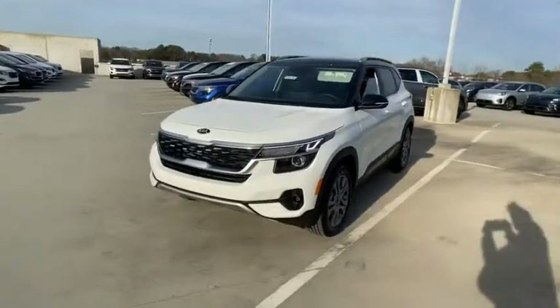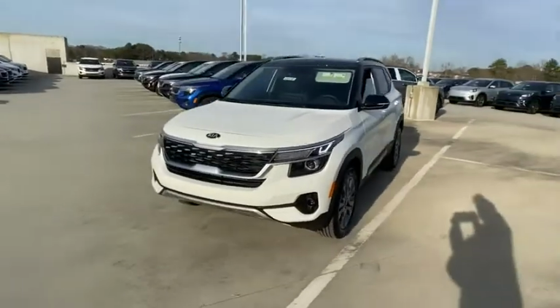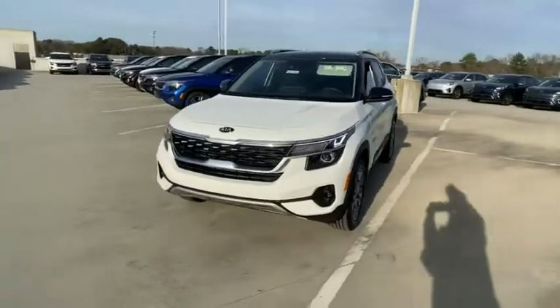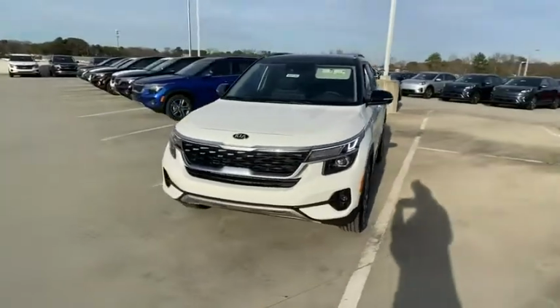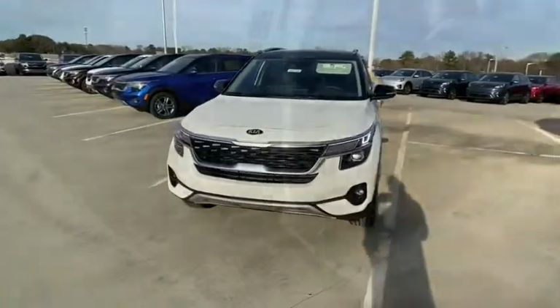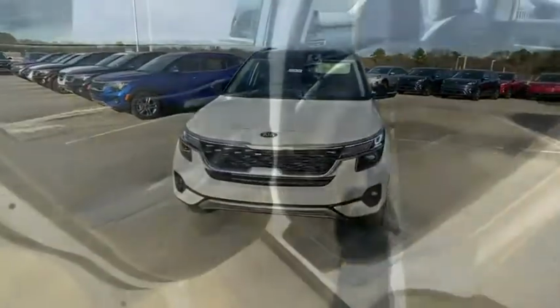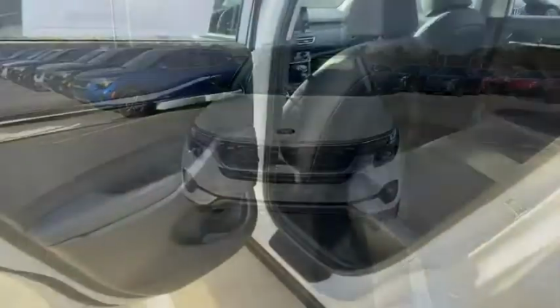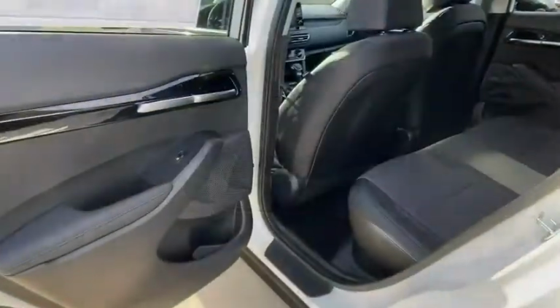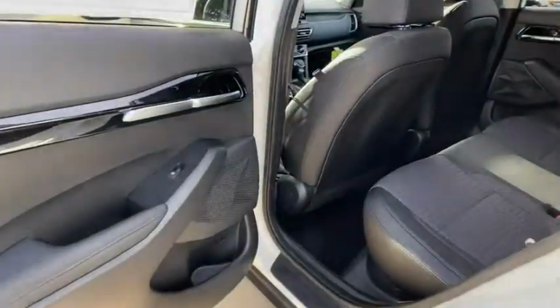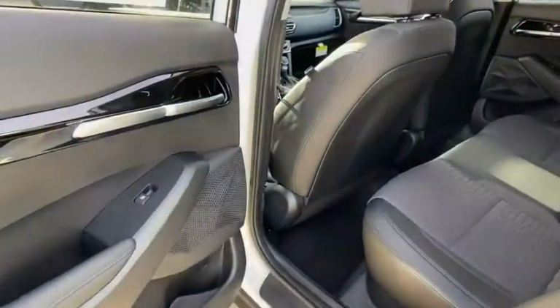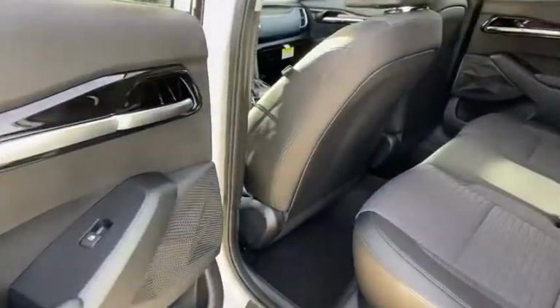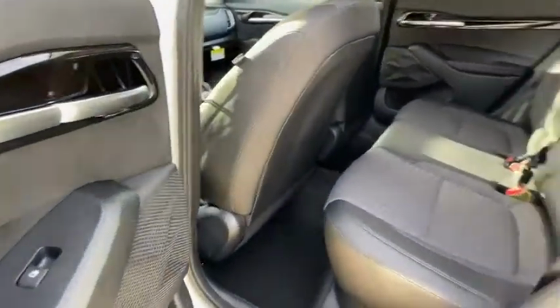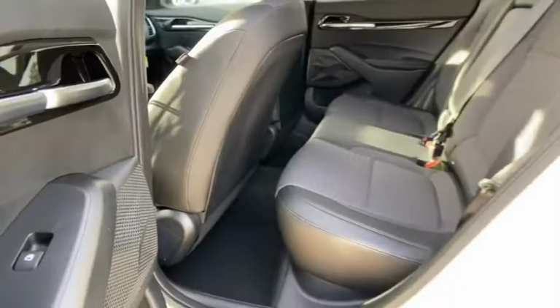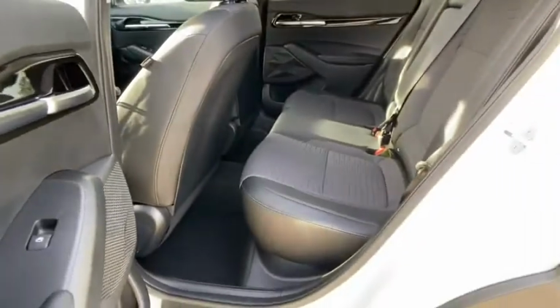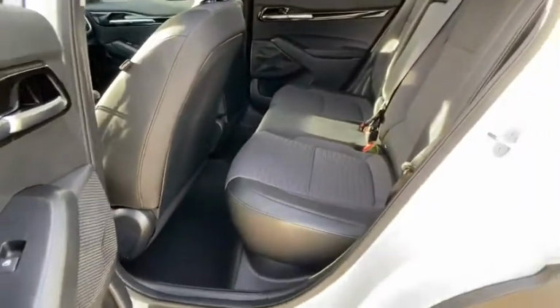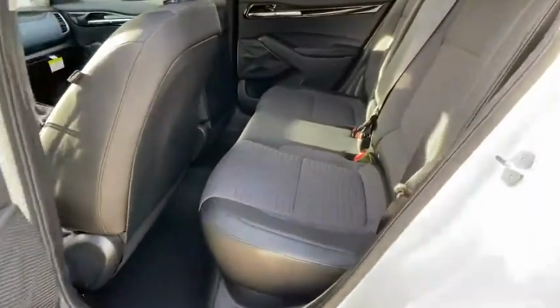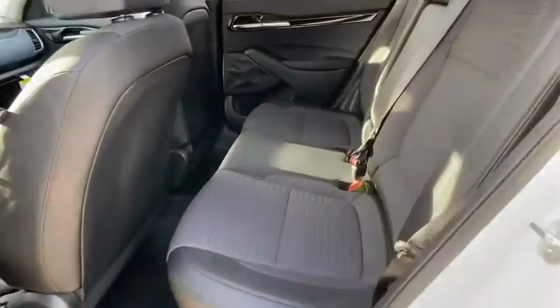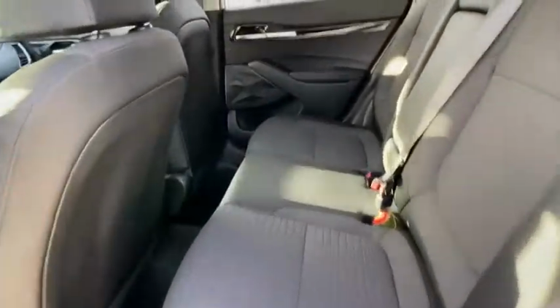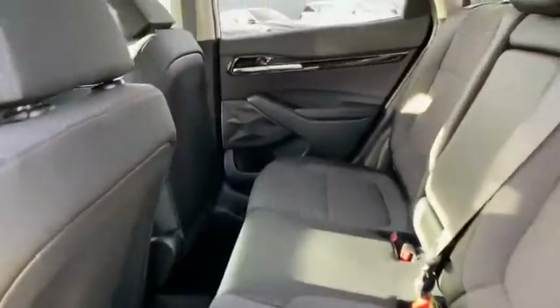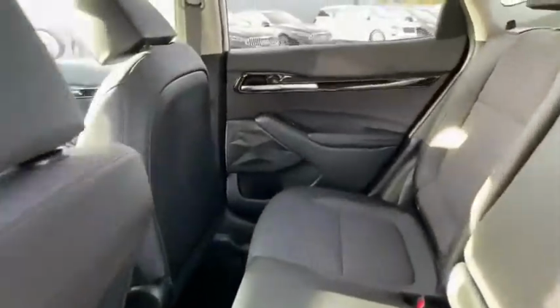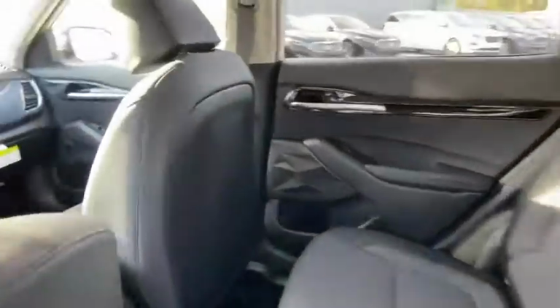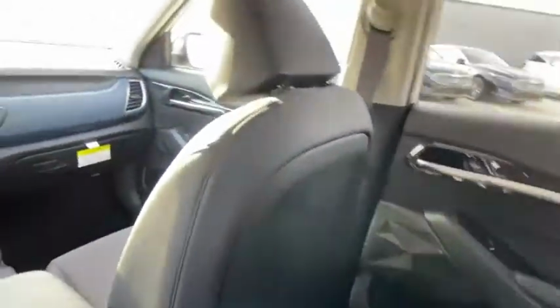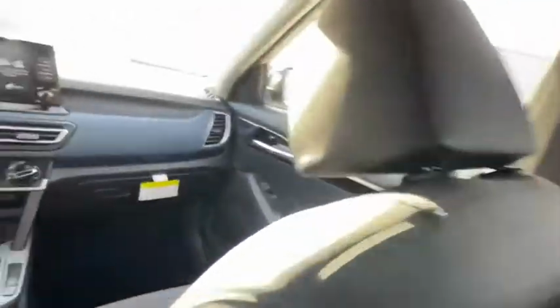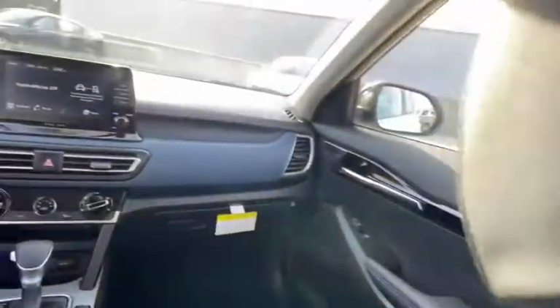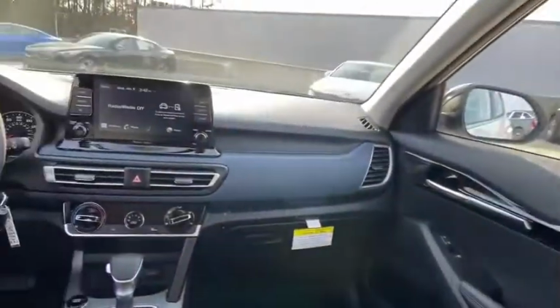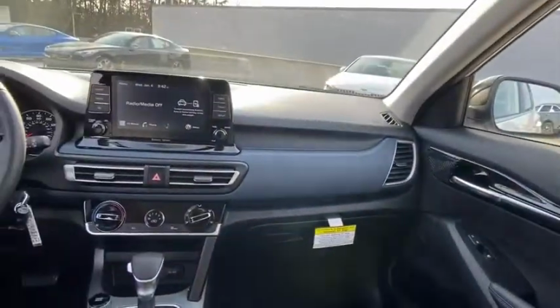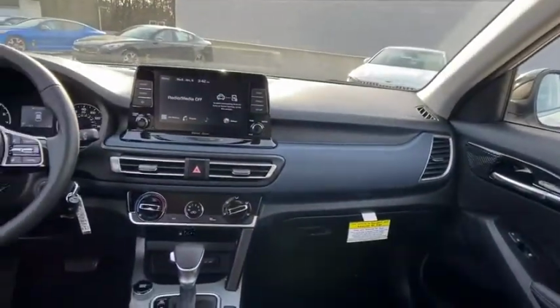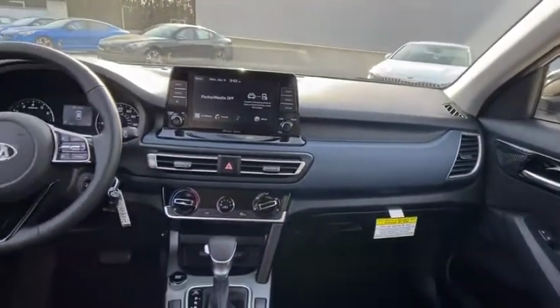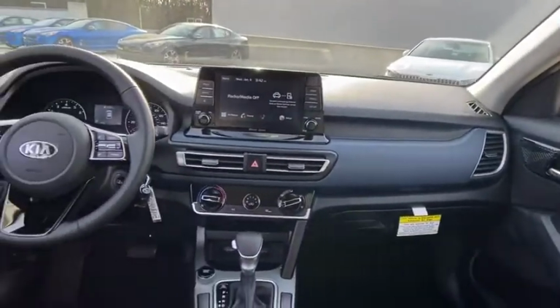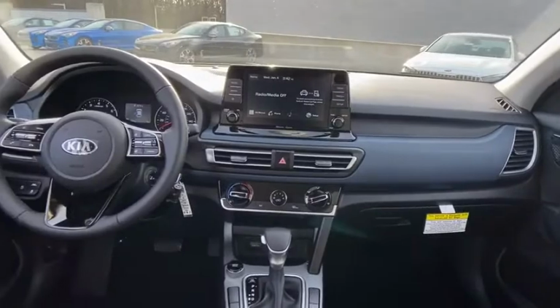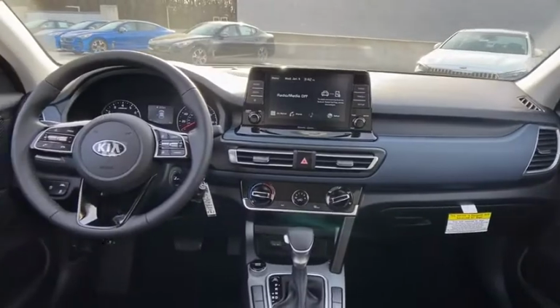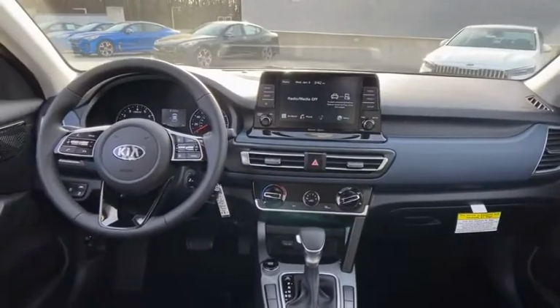Outside temperature gauge, body color door handles, tinted glass, four-piece floor mat set, power rear window sunshade. Your new ride is just a phone call away.